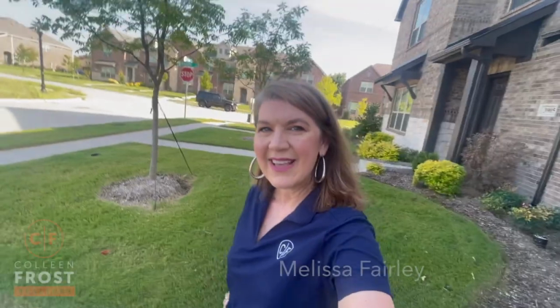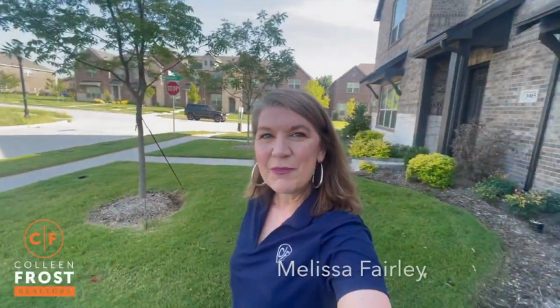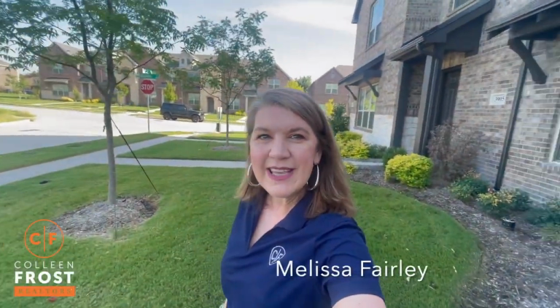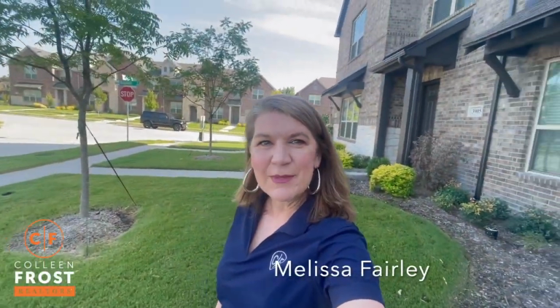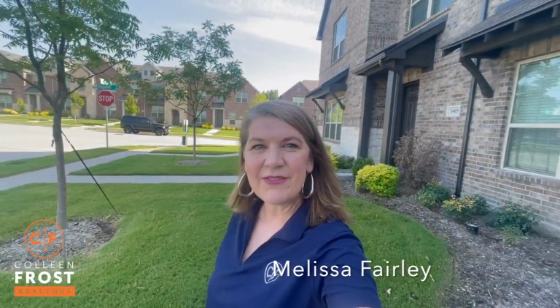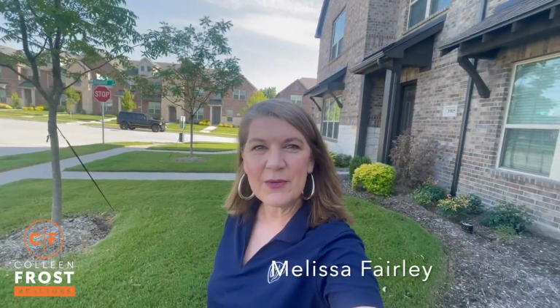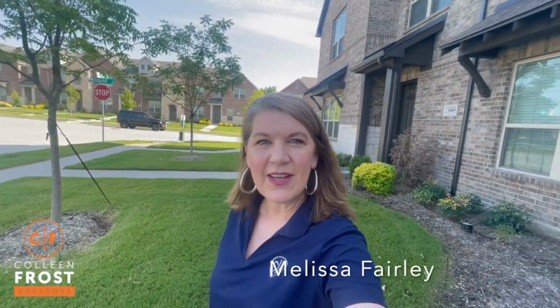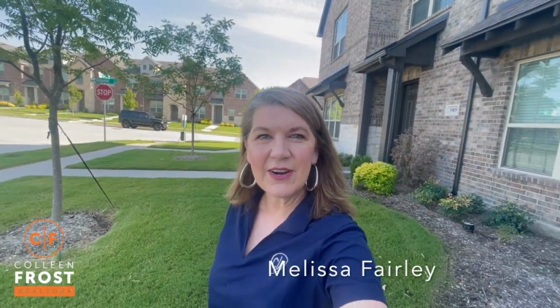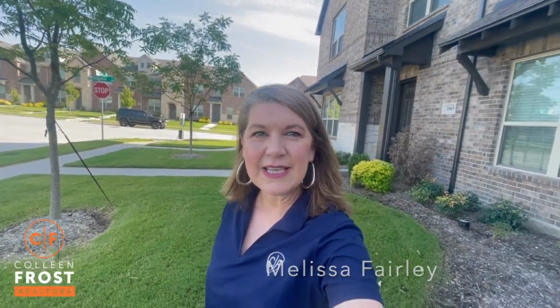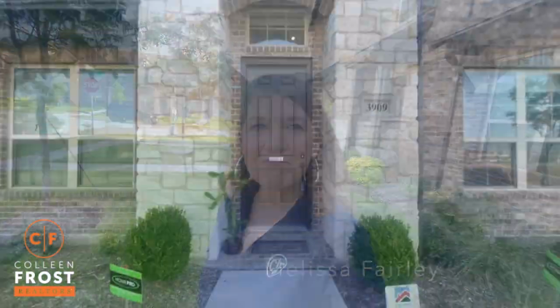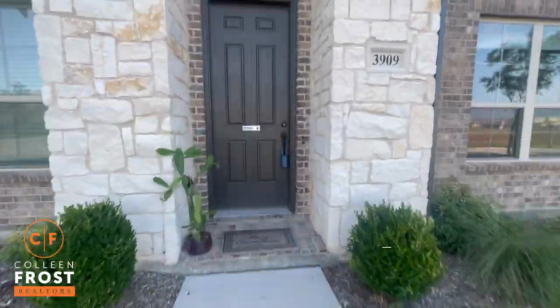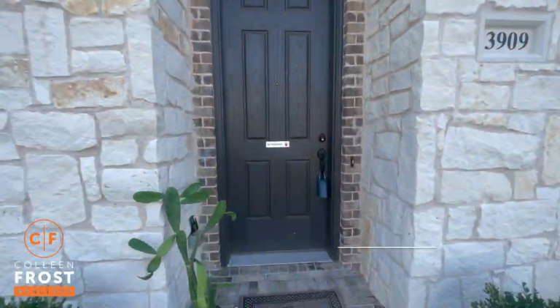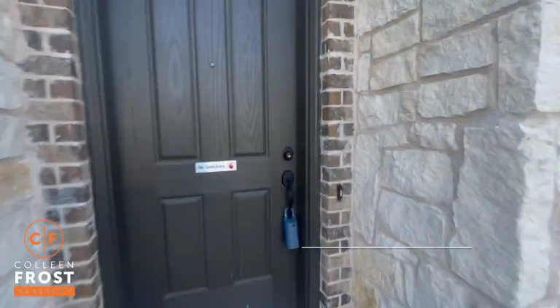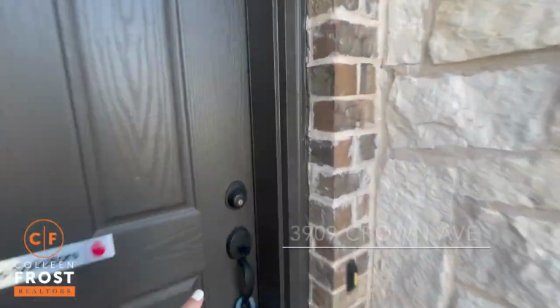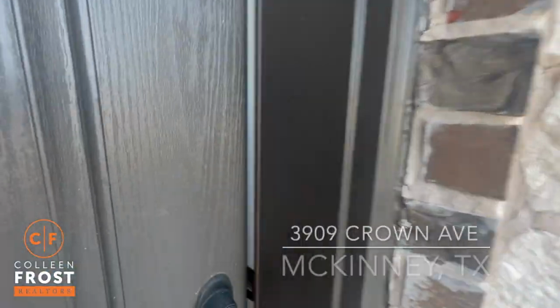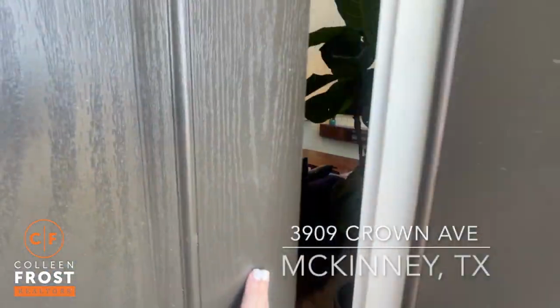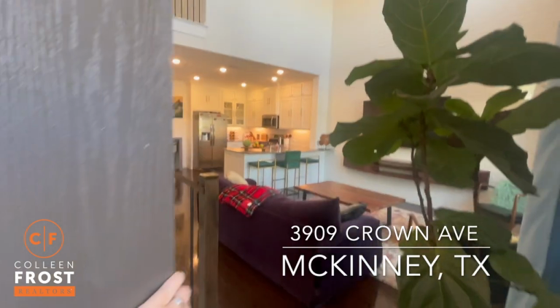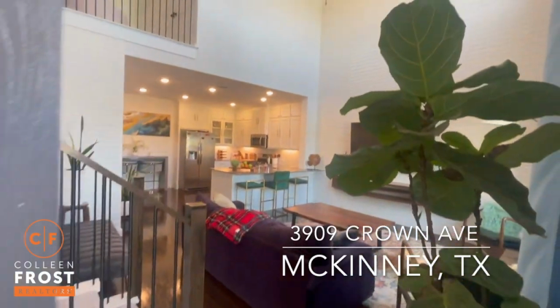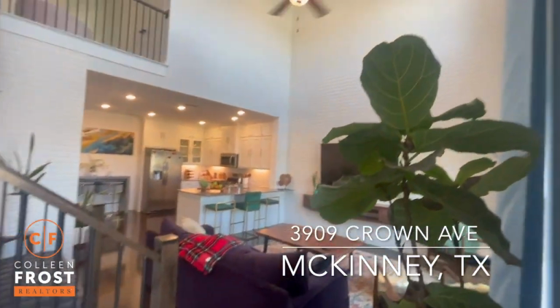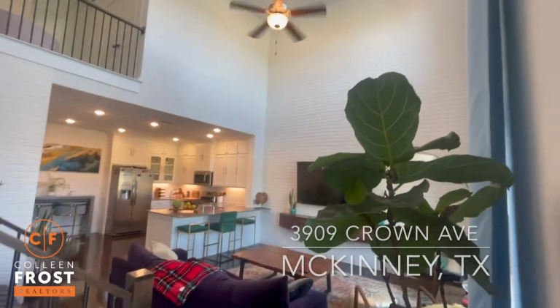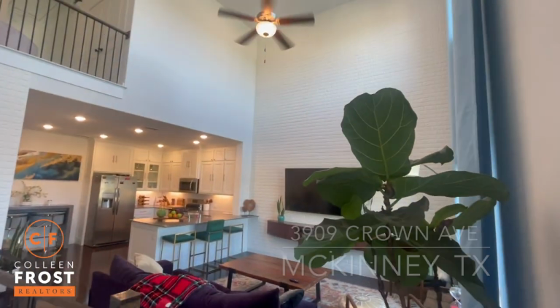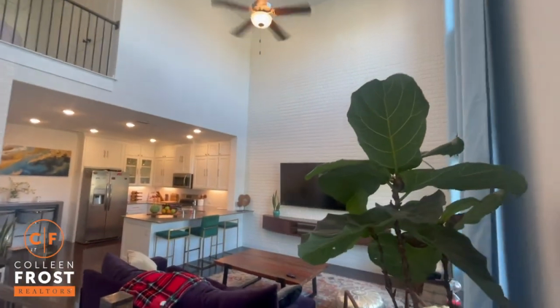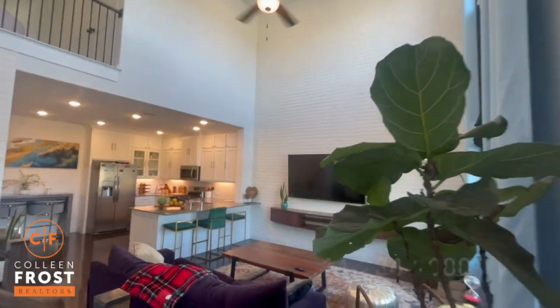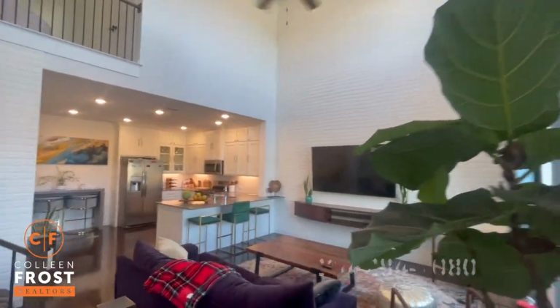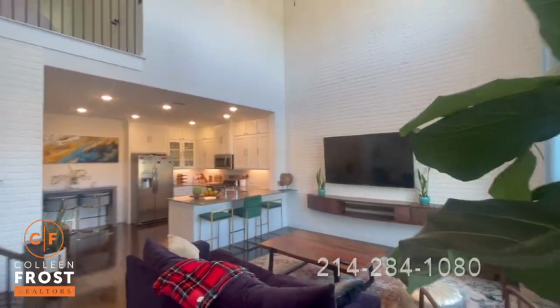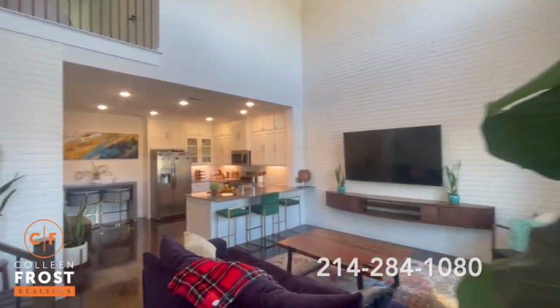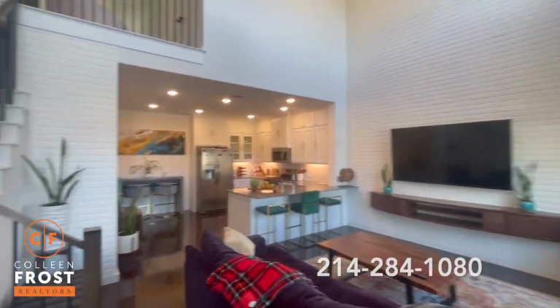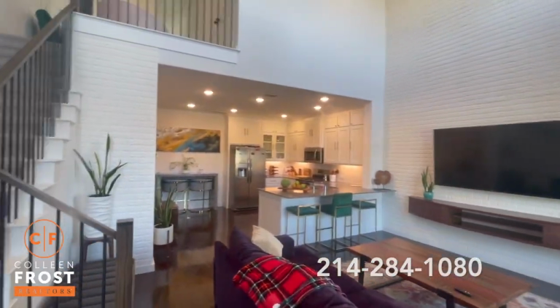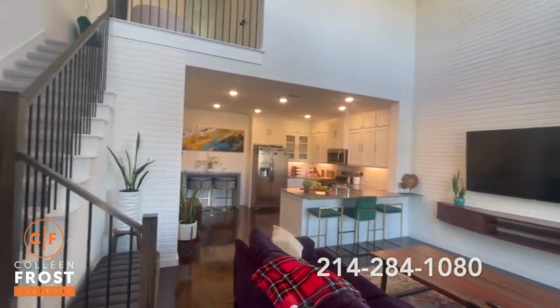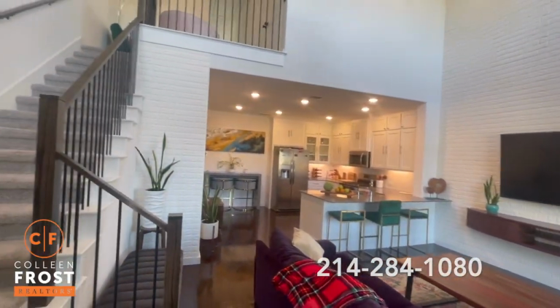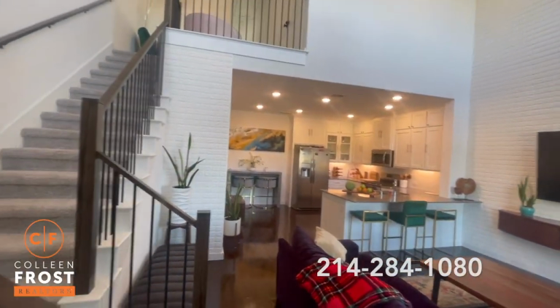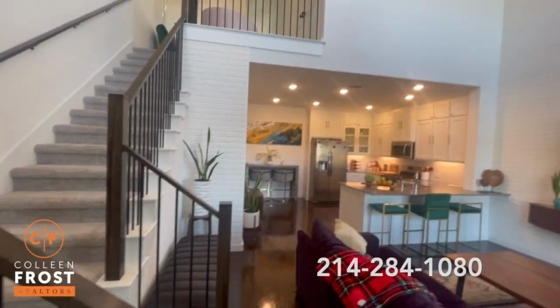Hey, good morning. It's Melissa Fairley with the Colleen Frost team. It is absolutely gorgeous. I'm so excited about this one.